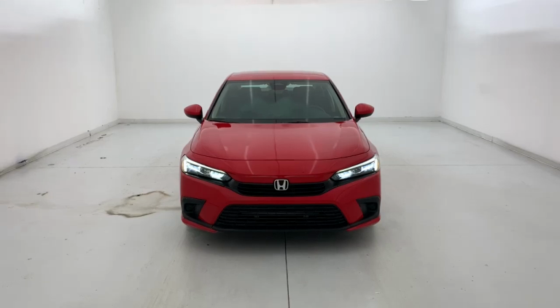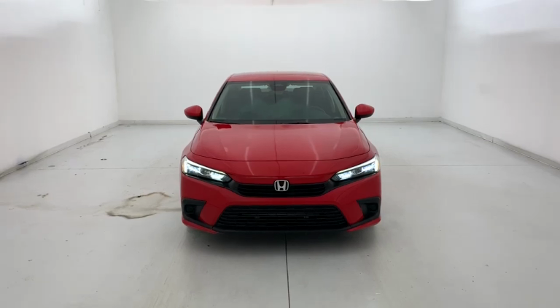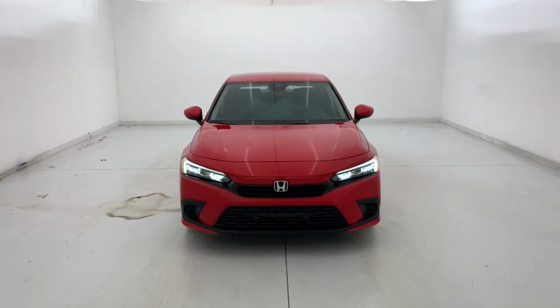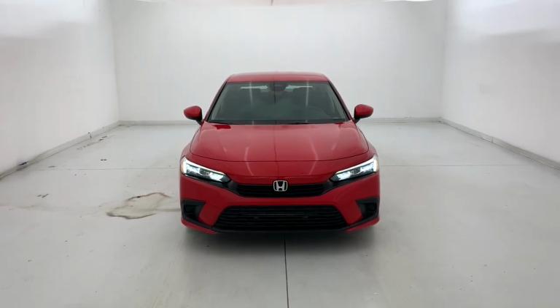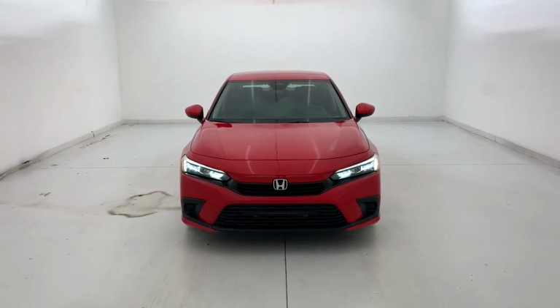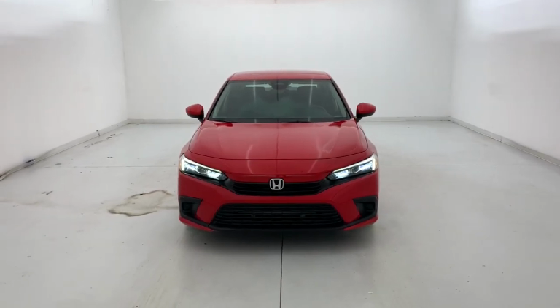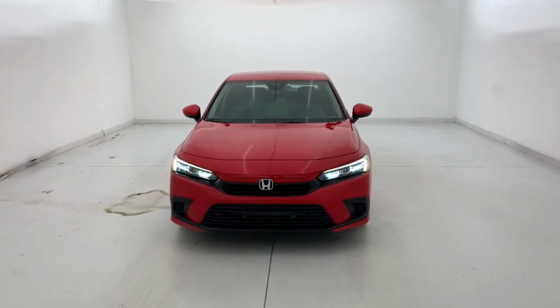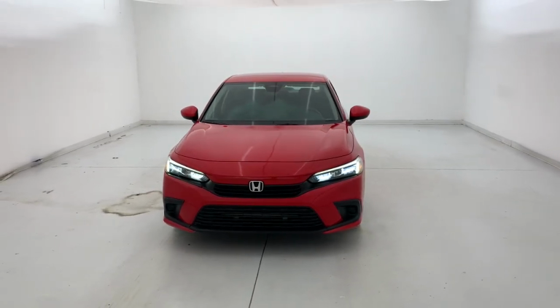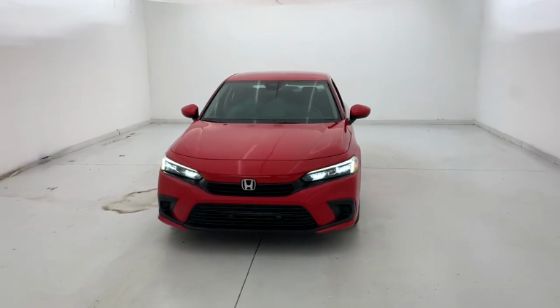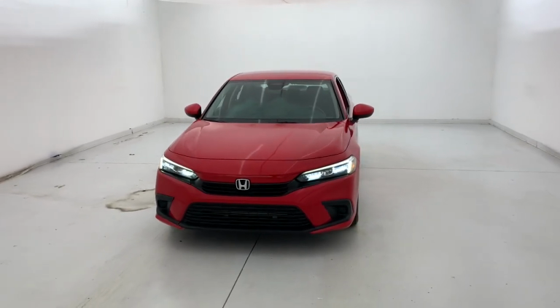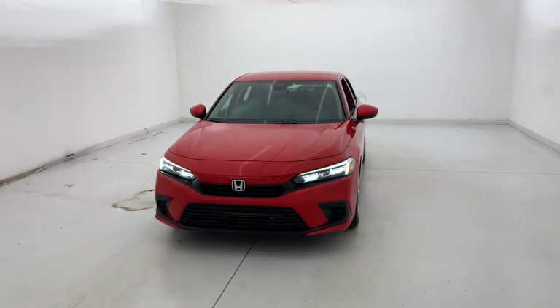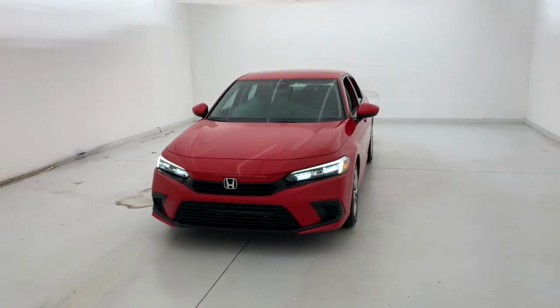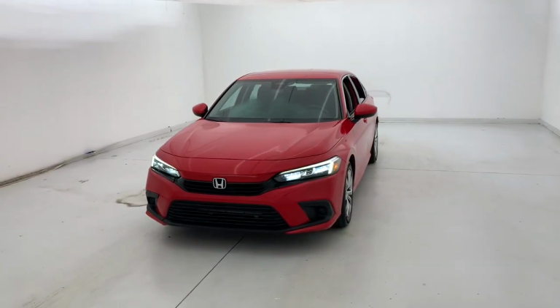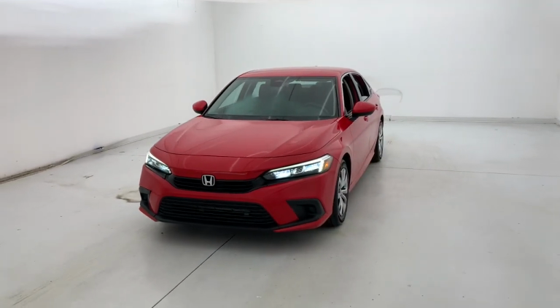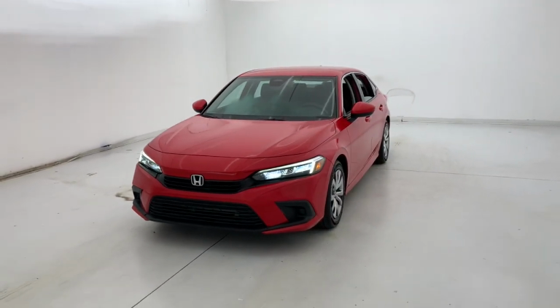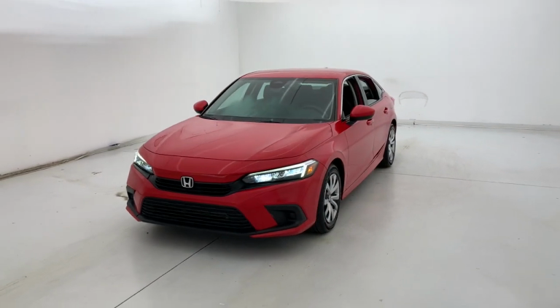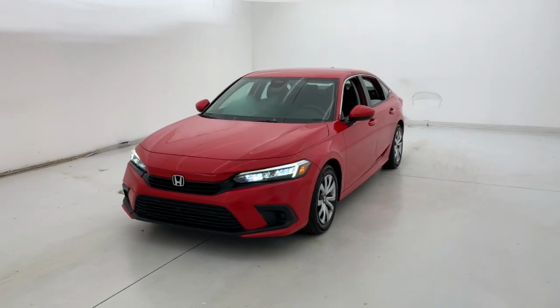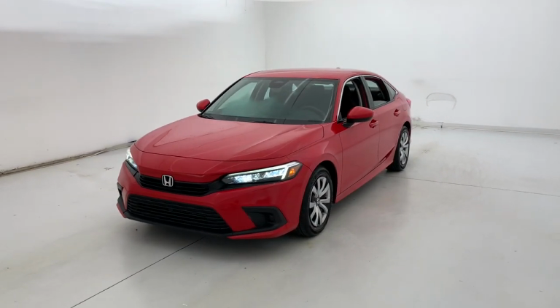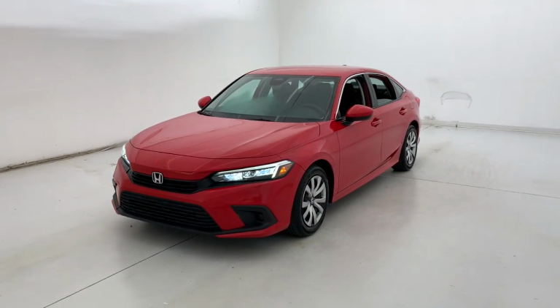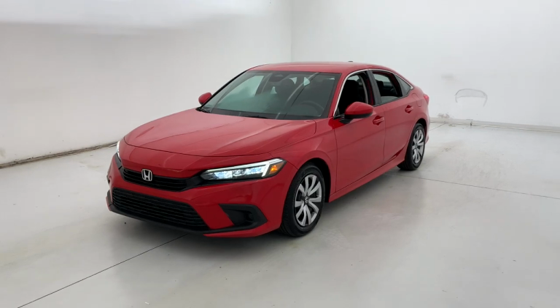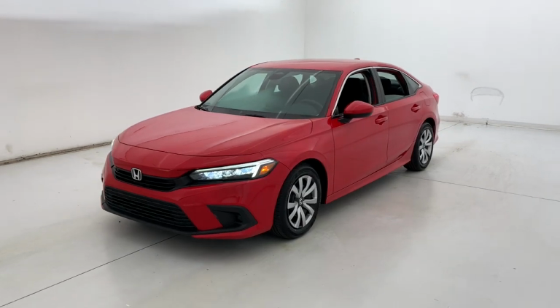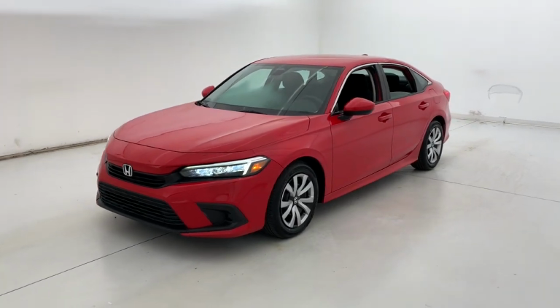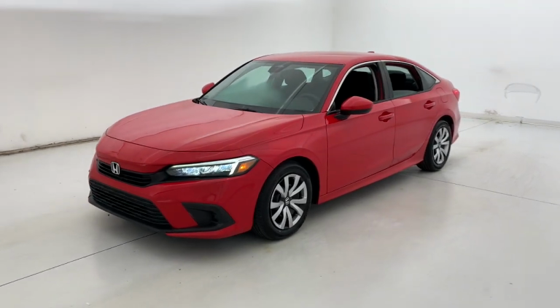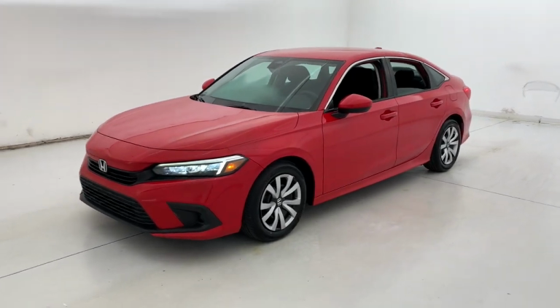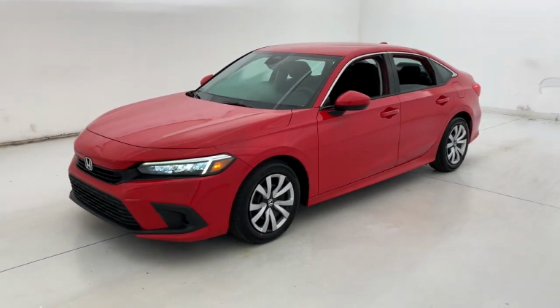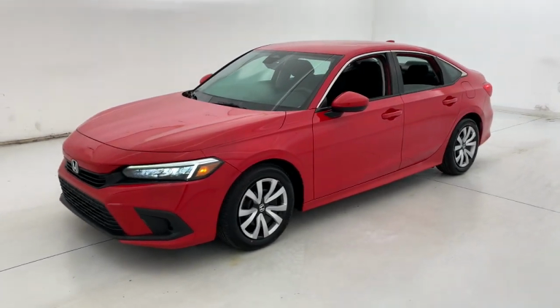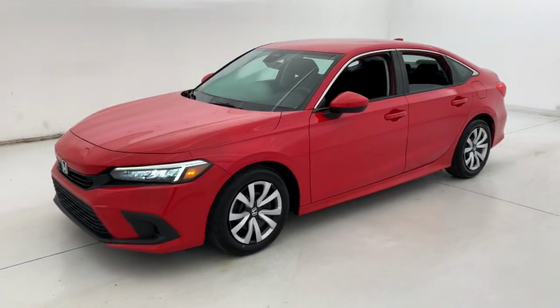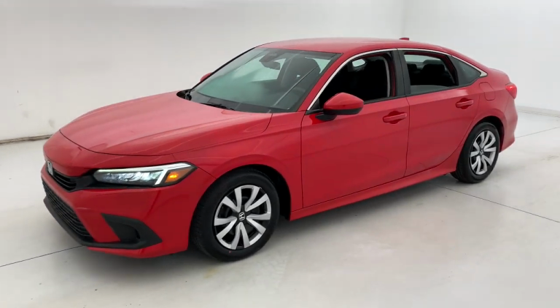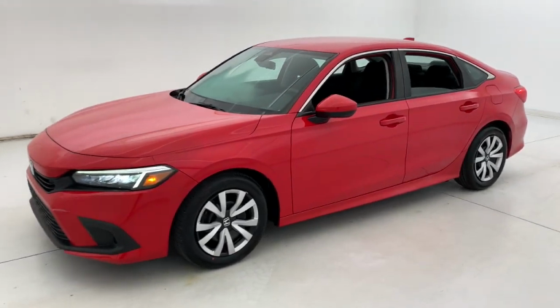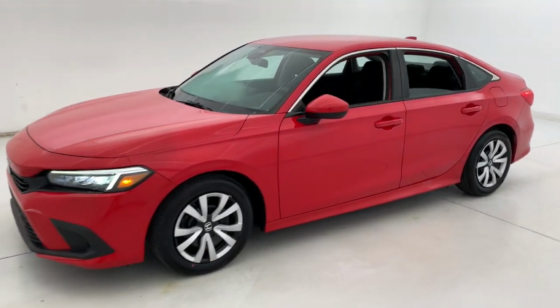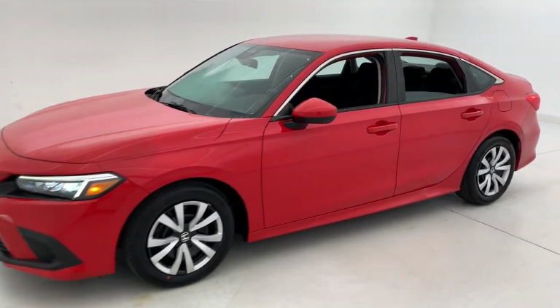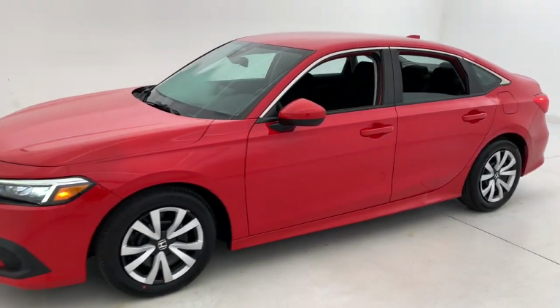Introducing the 2022 Honda Civic. This vehicle is an outstanding buy with fewer than 20,000 miles on the odometer.